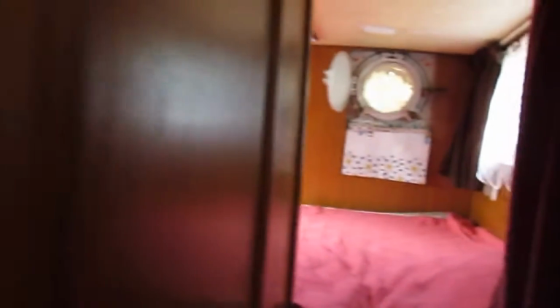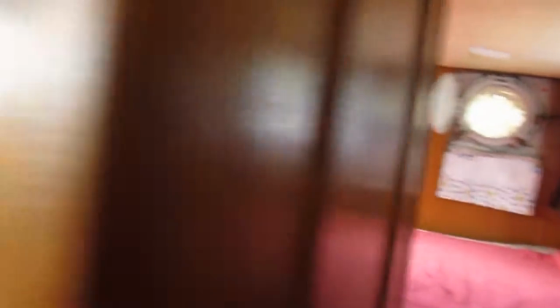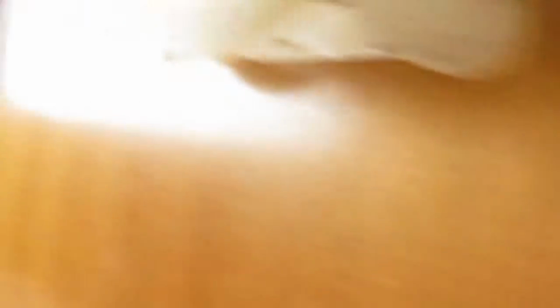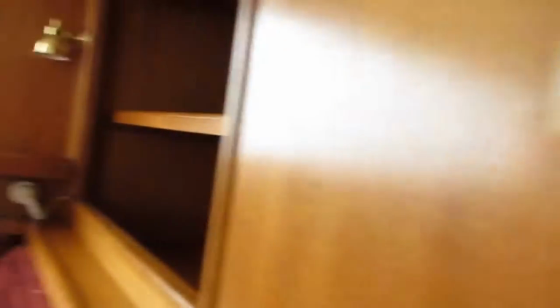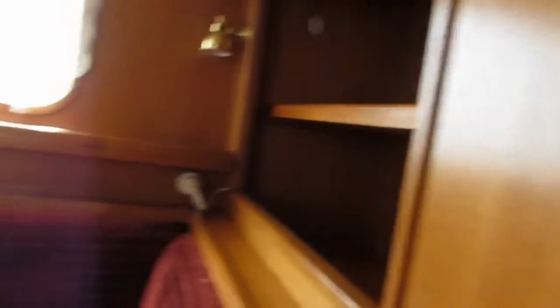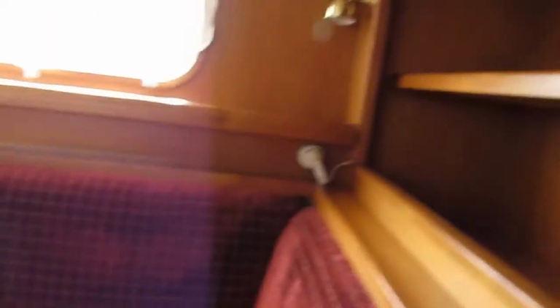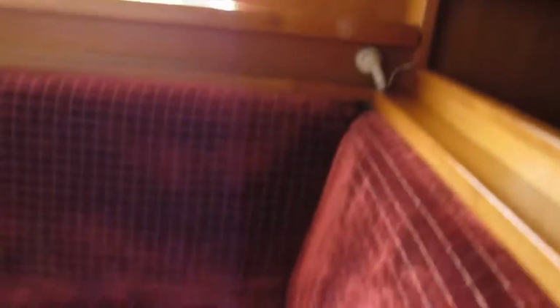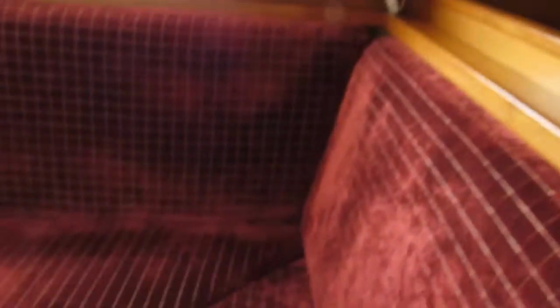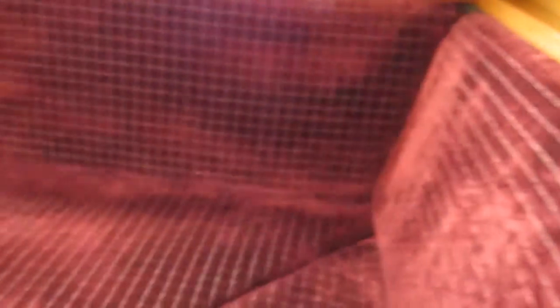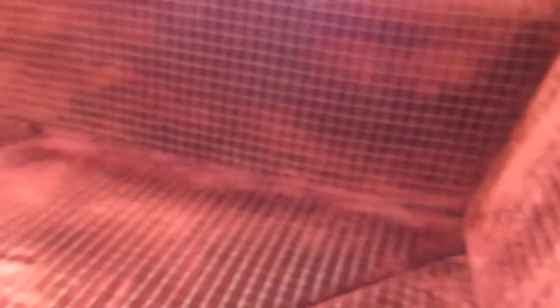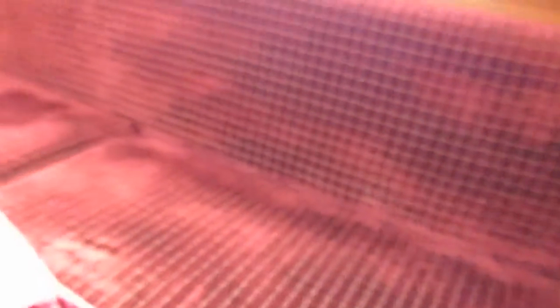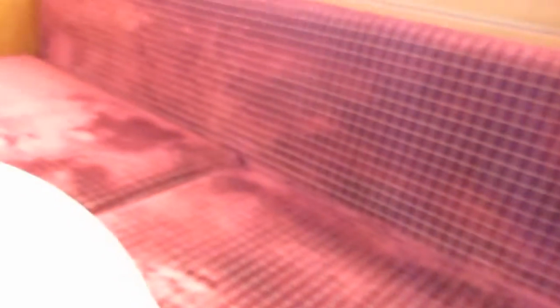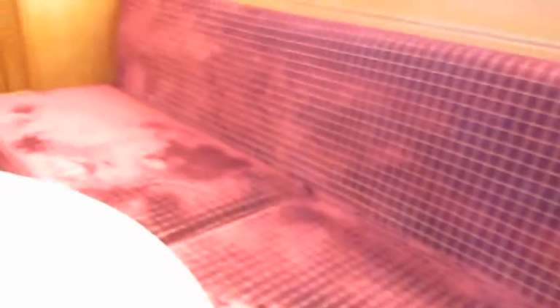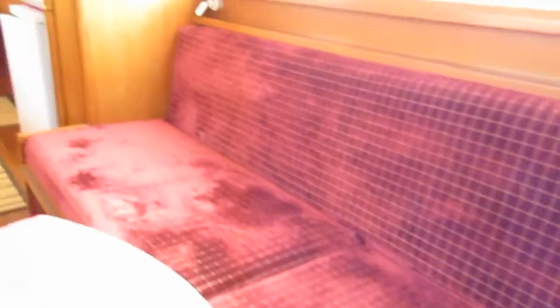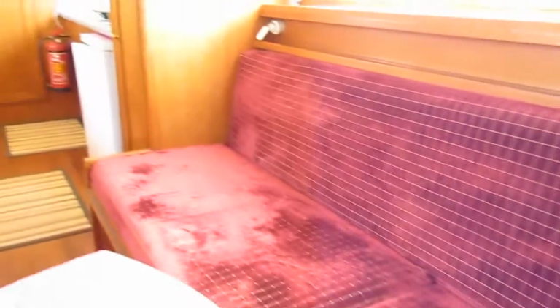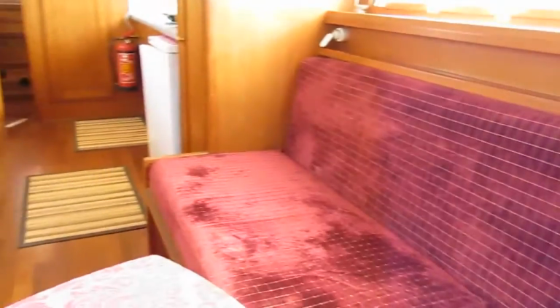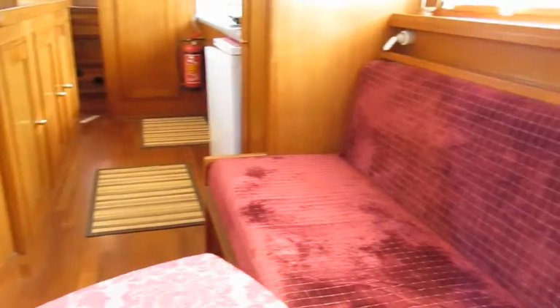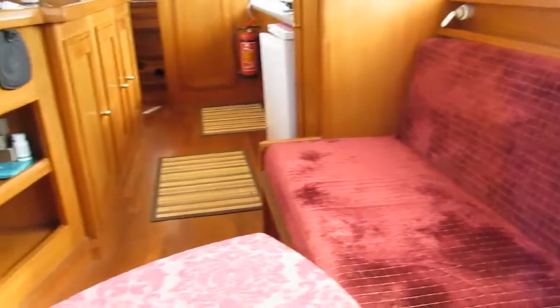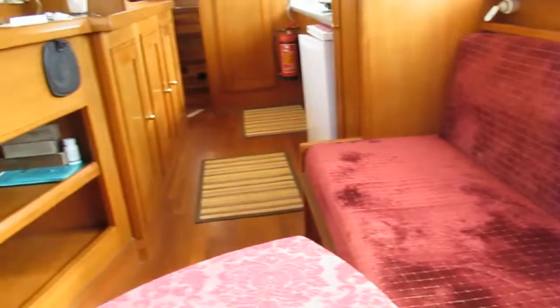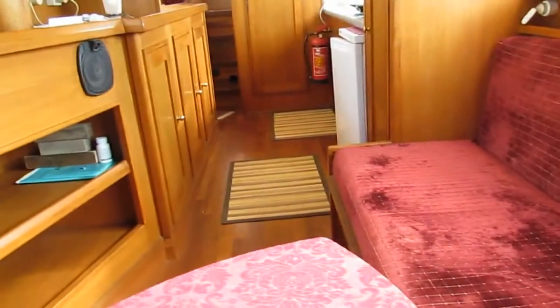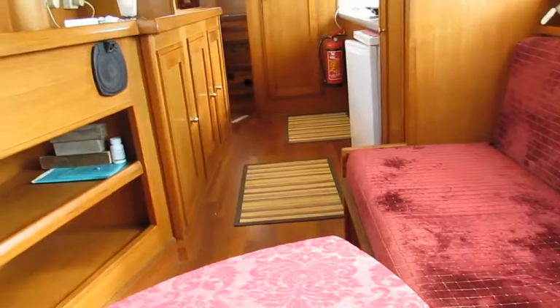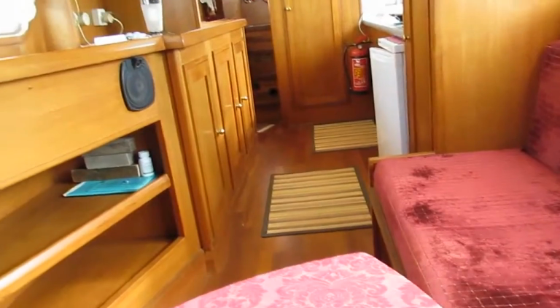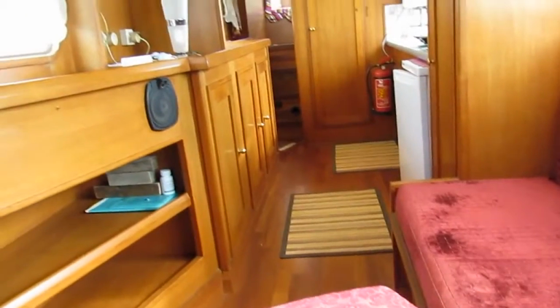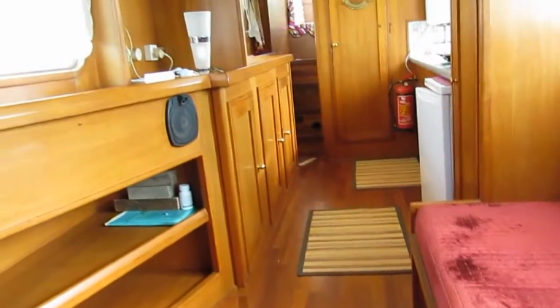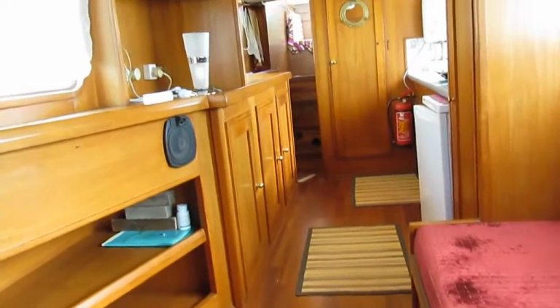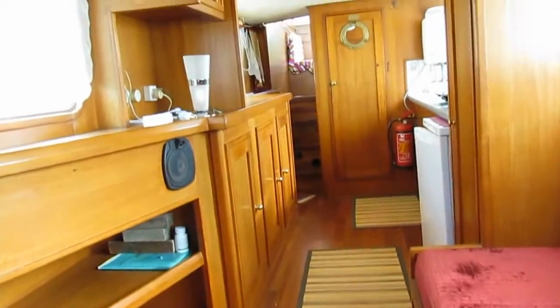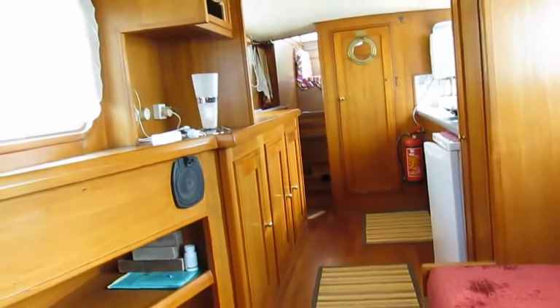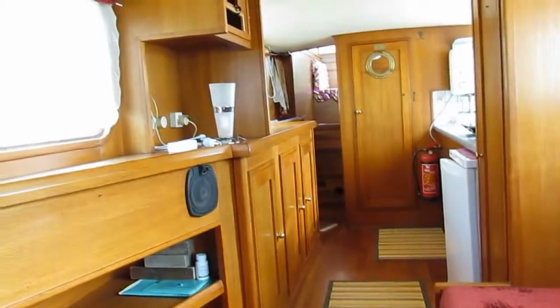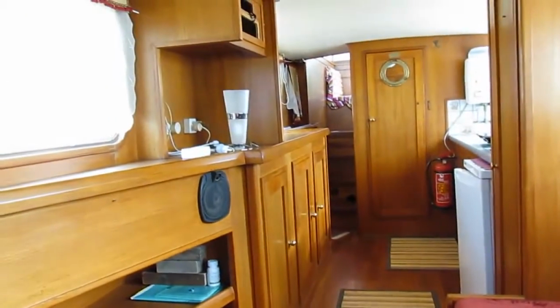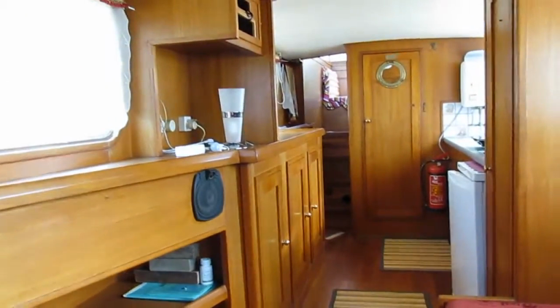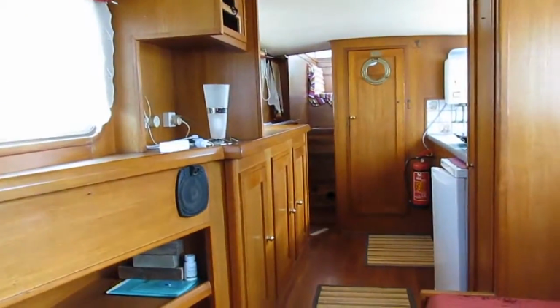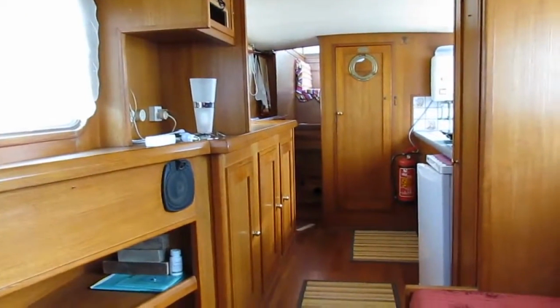We just have a quick look back down looking aft.